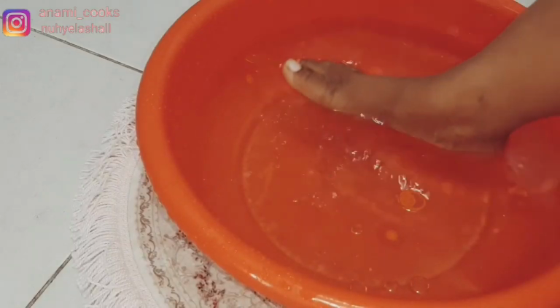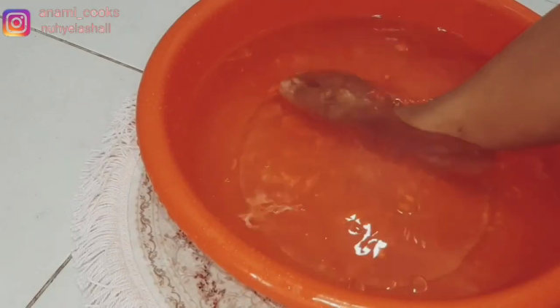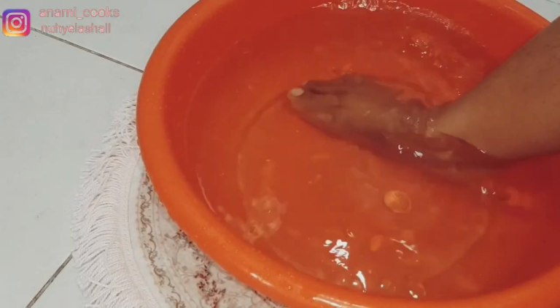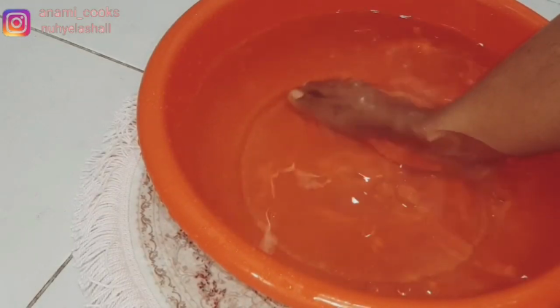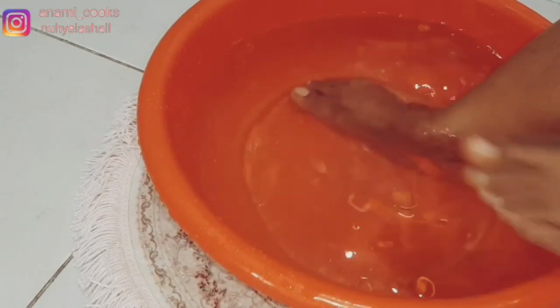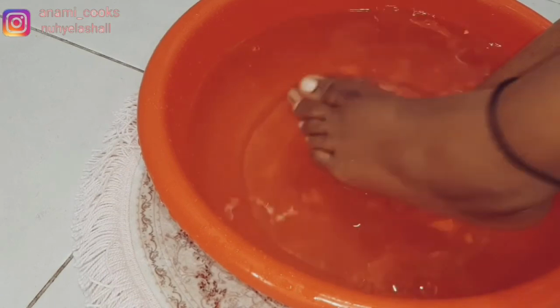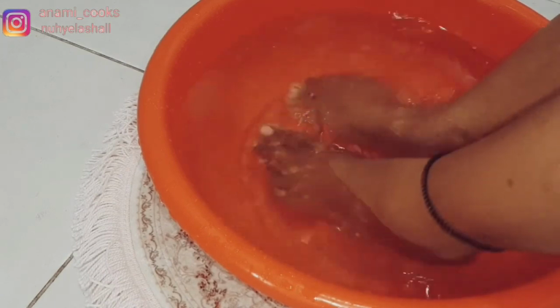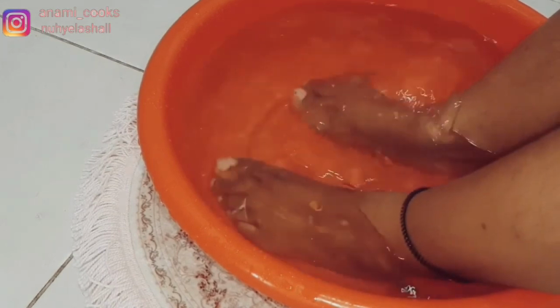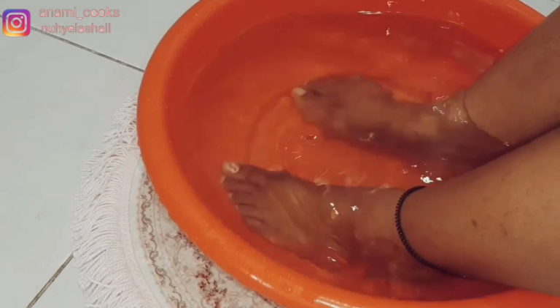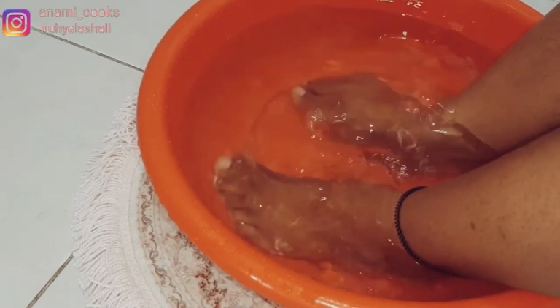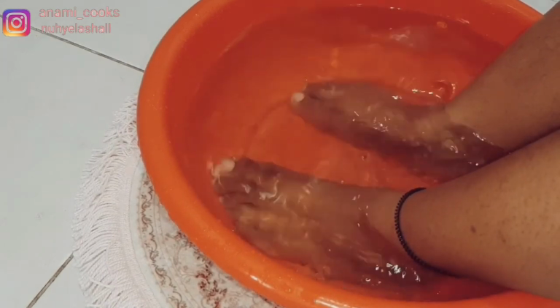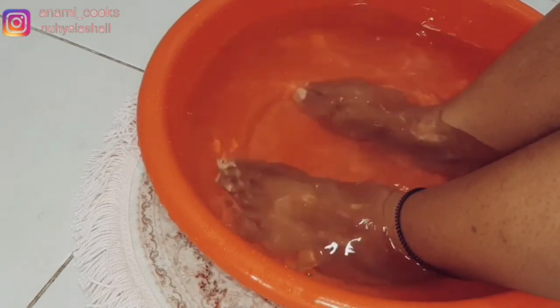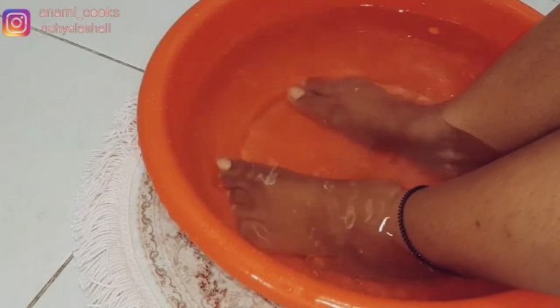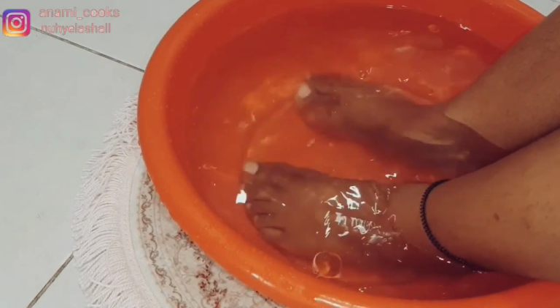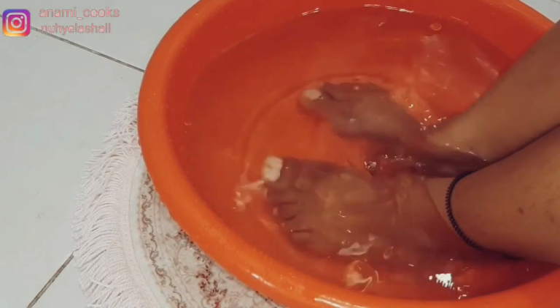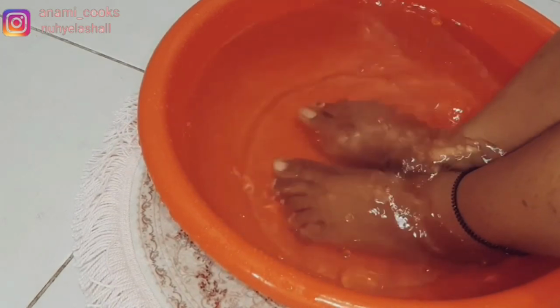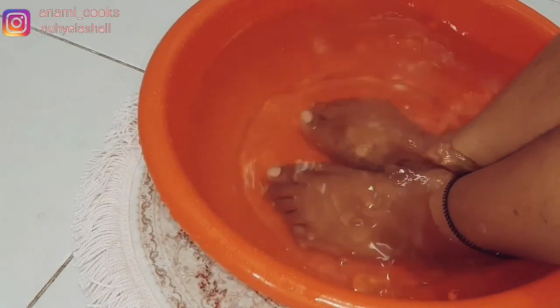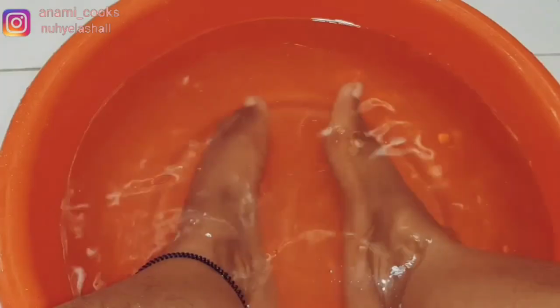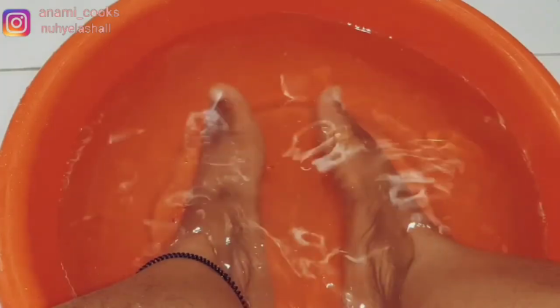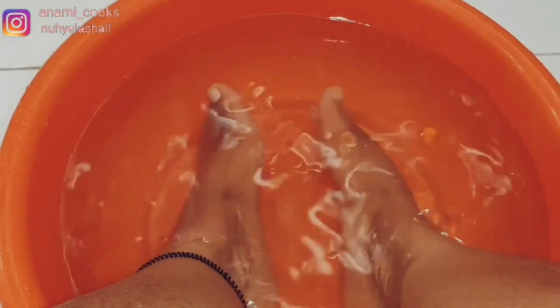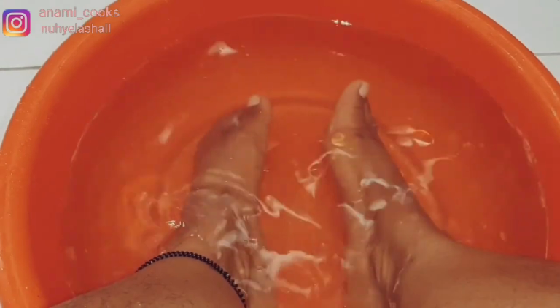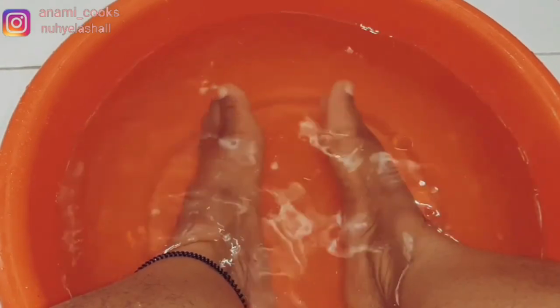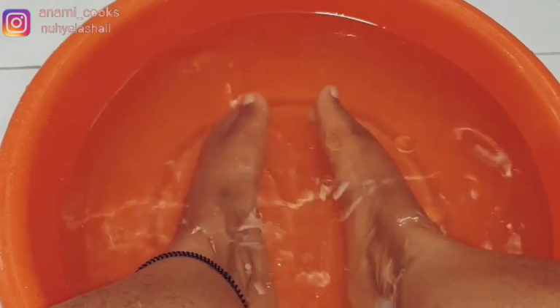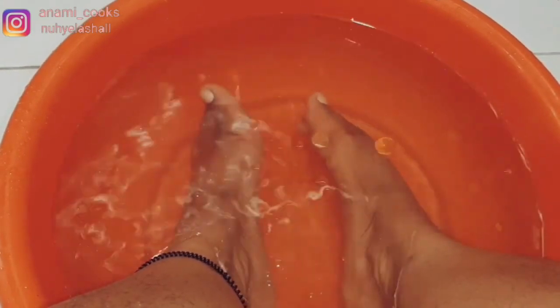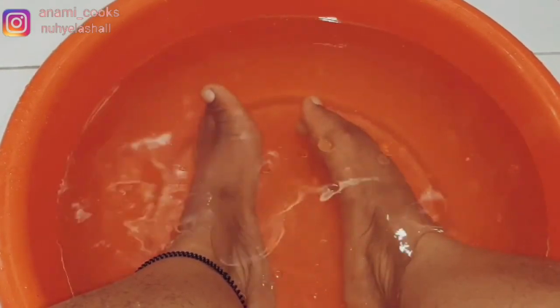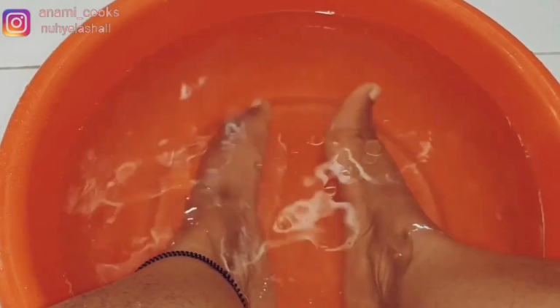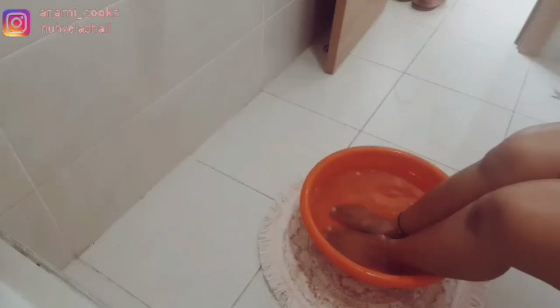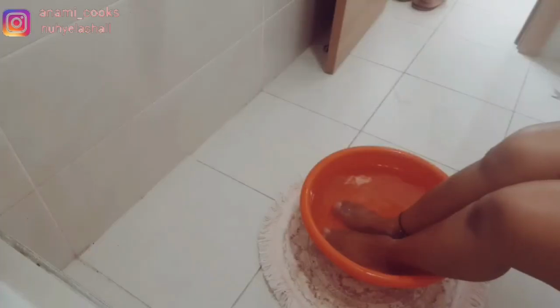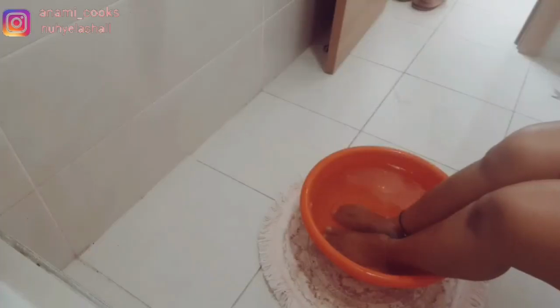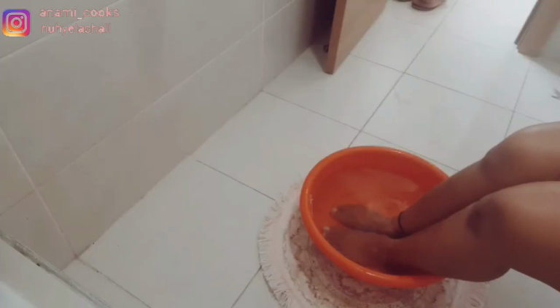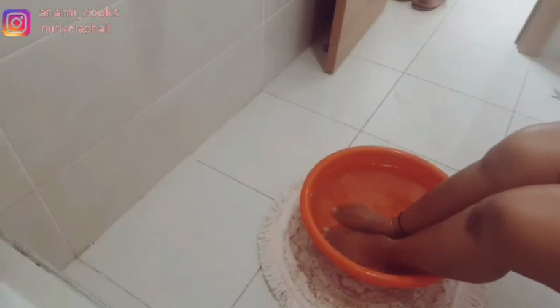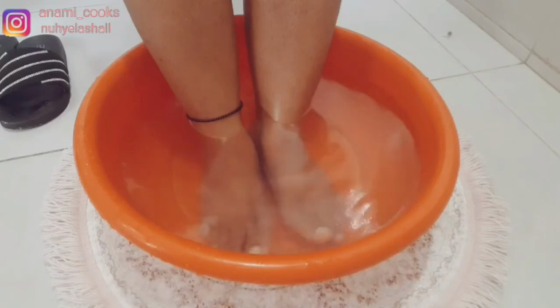I'm going to soak my foot for about 15 to 20 minutes. You want to make sure you soak for not less than 15 minutes so your foot gets soft and you can remove all that dead skin.